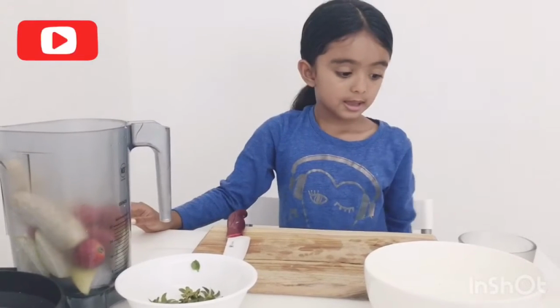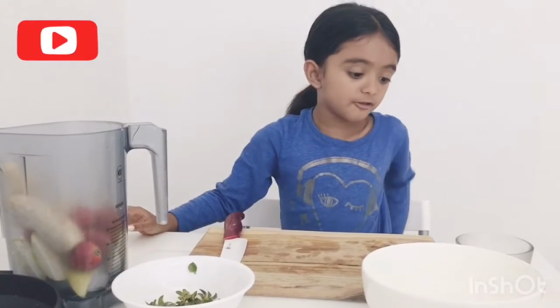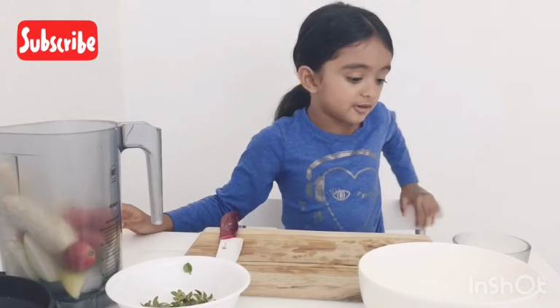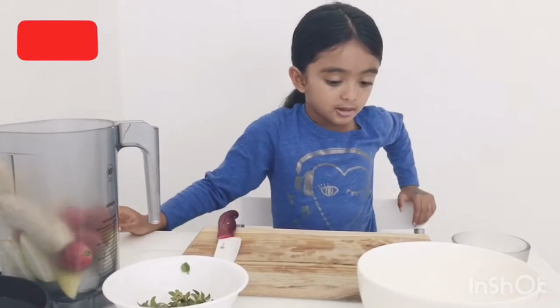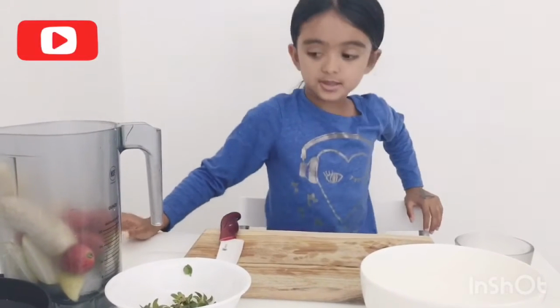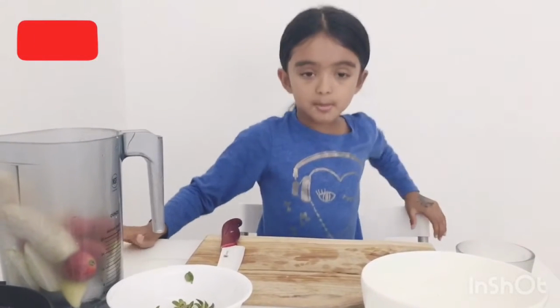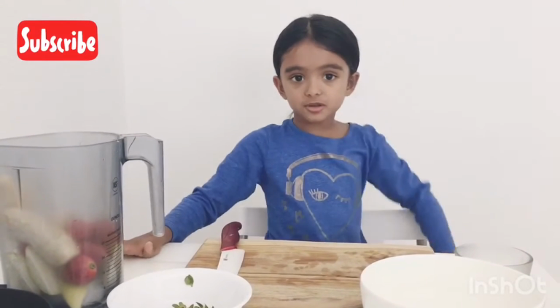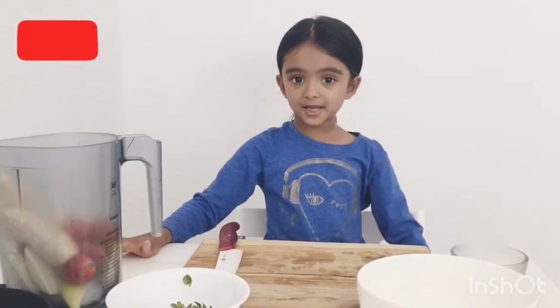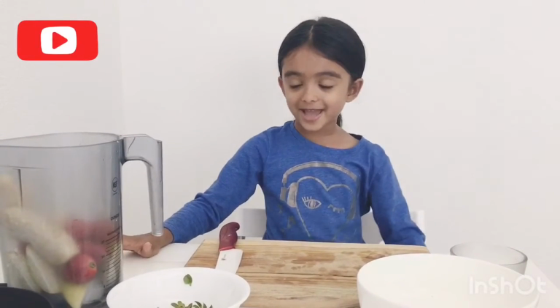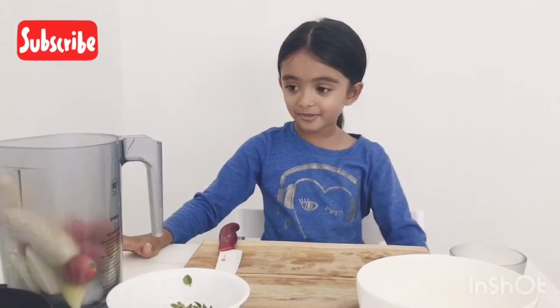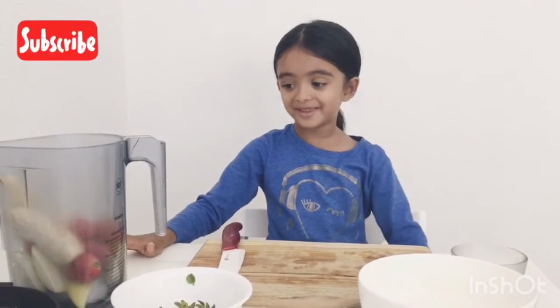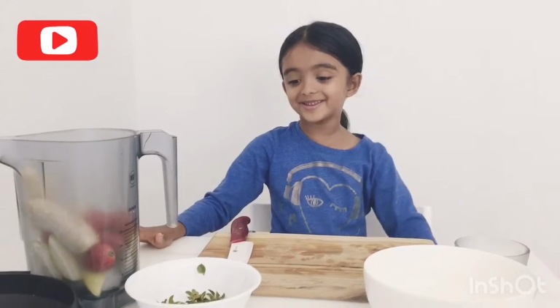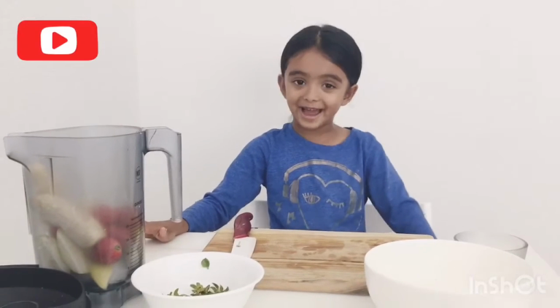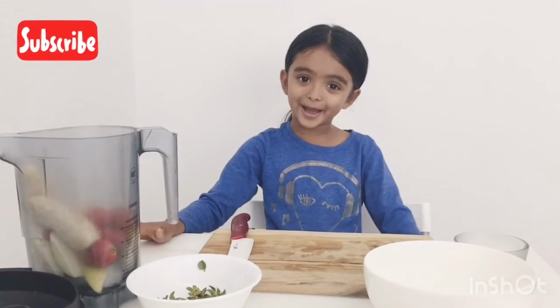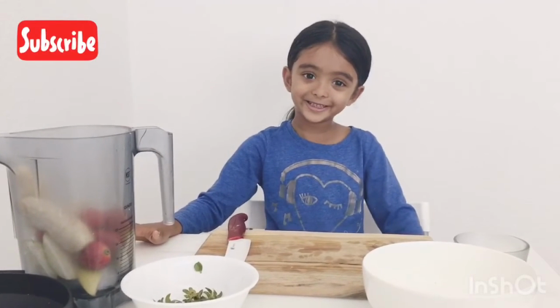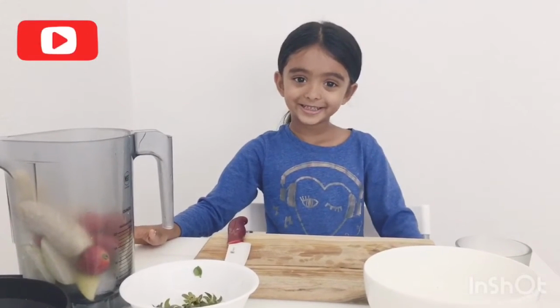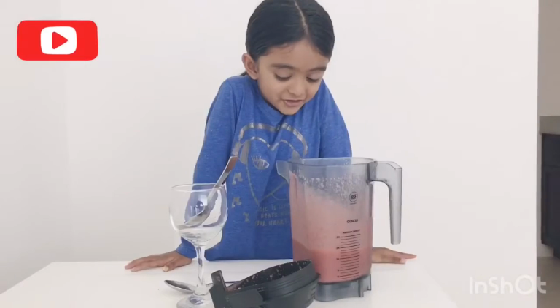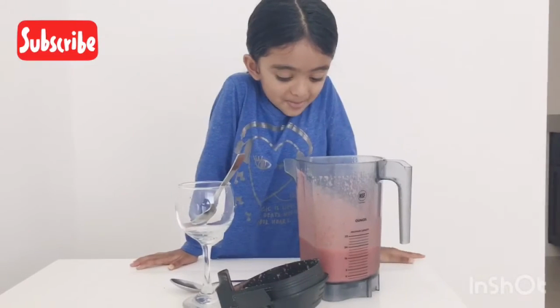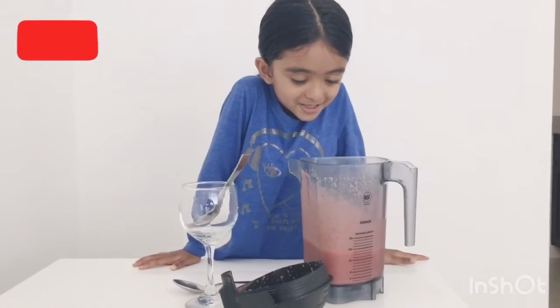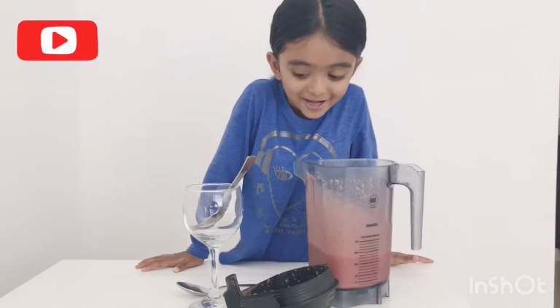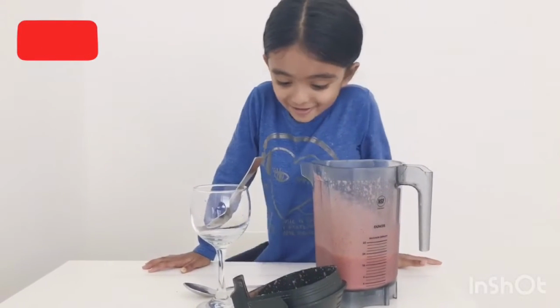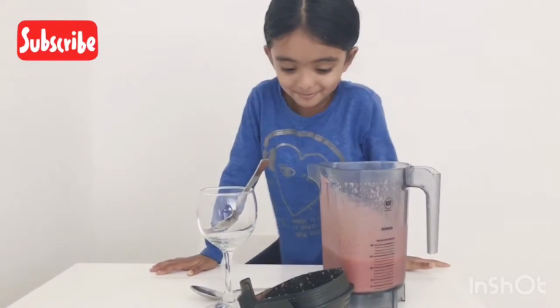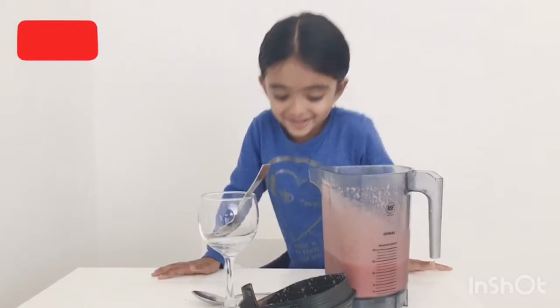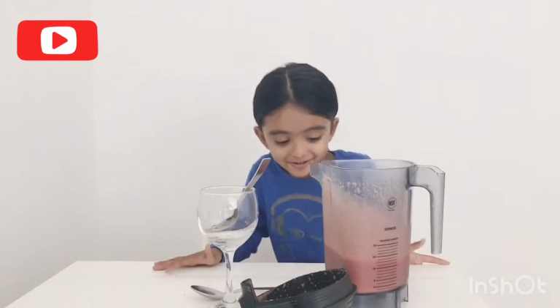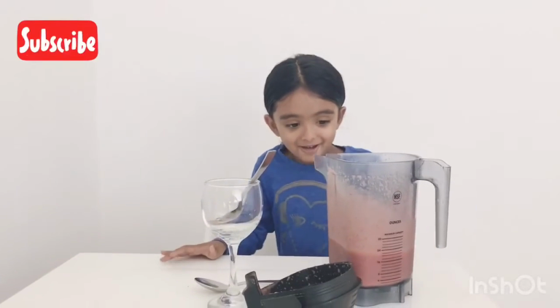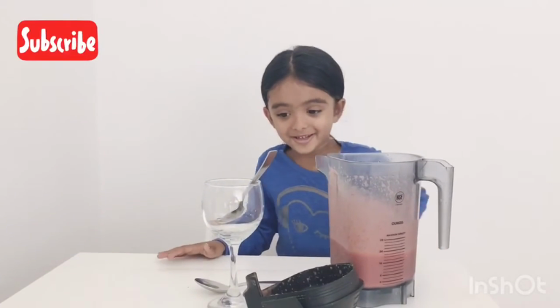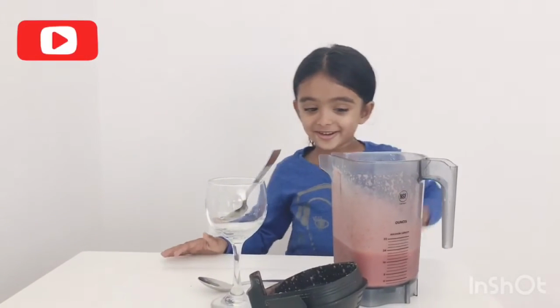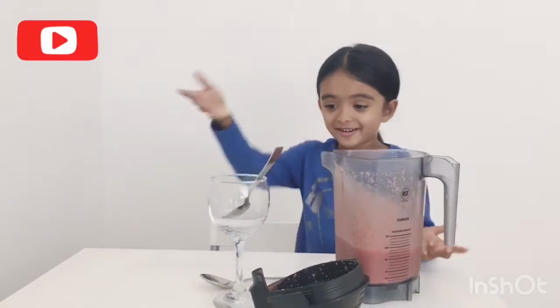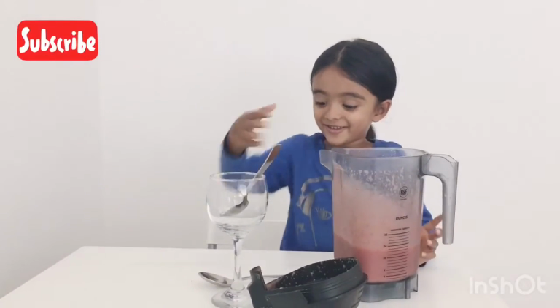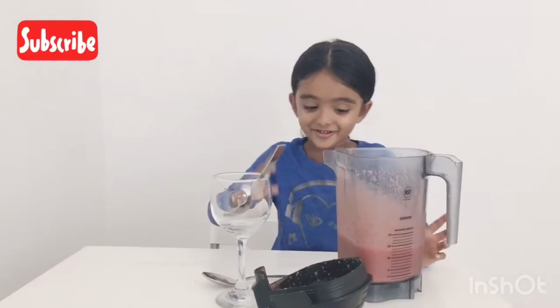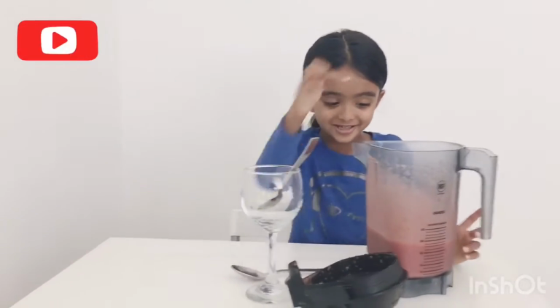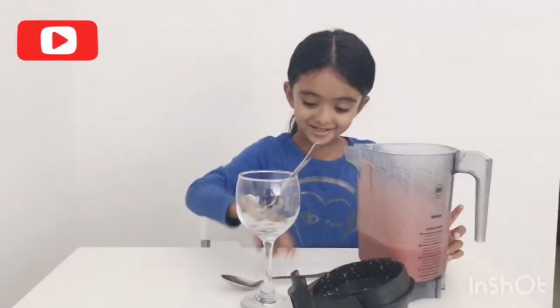Now we're done — my mom is gonna blend it because I can't really blend it. My mom just blended it, so now we're just gonna pour it into our own bowl. First, let's taste it!